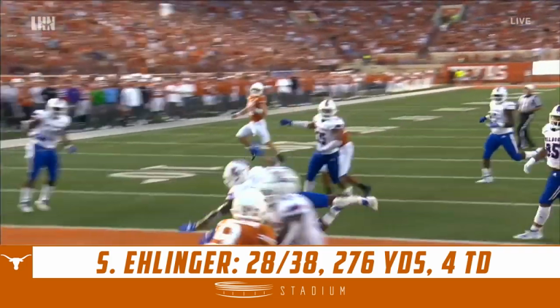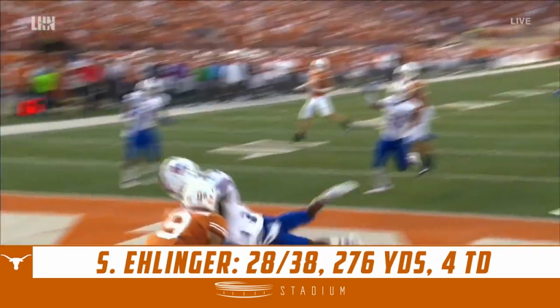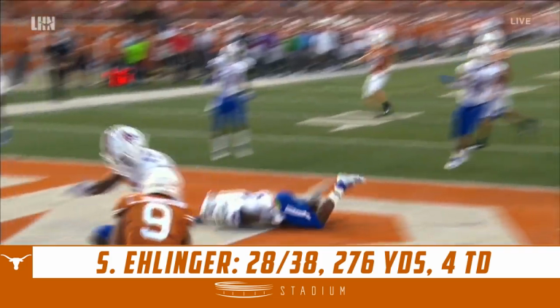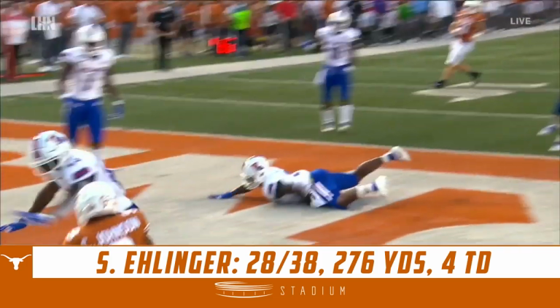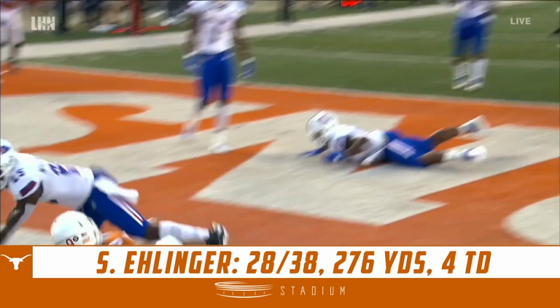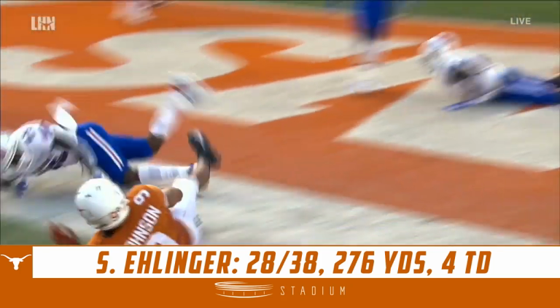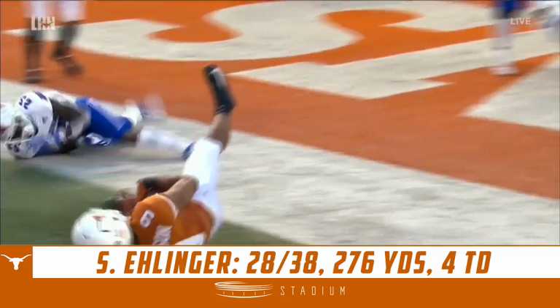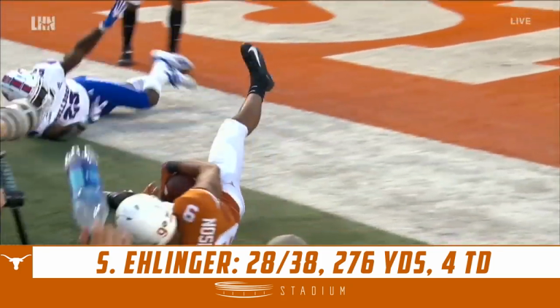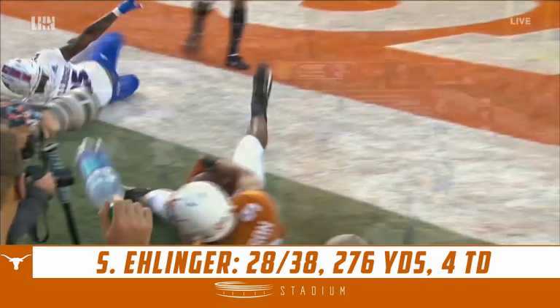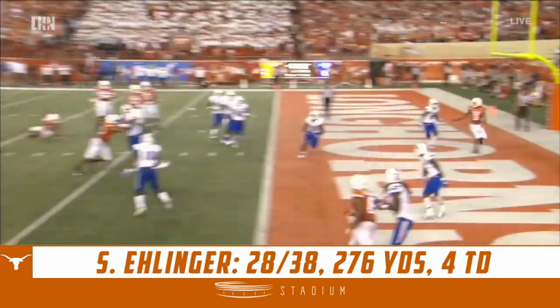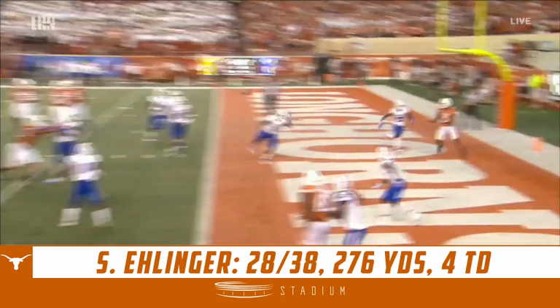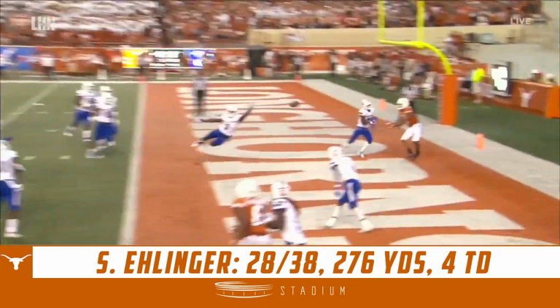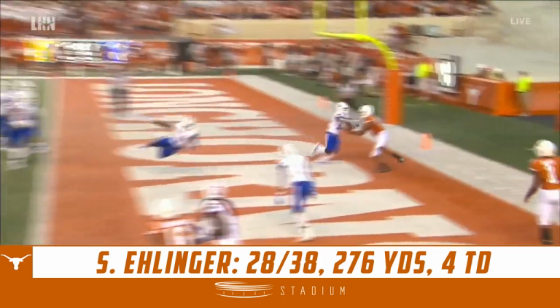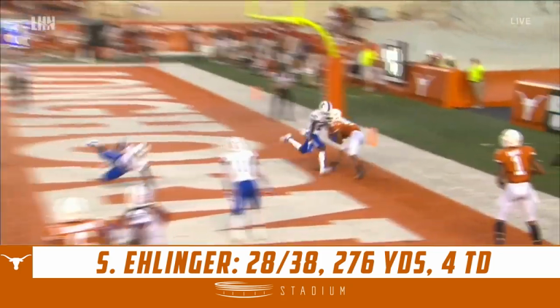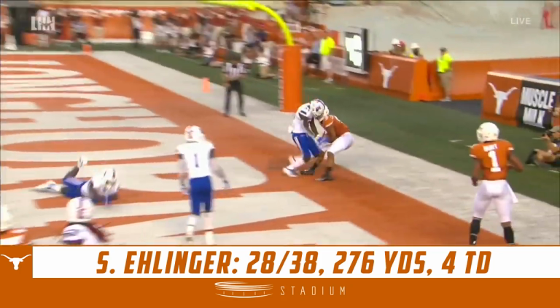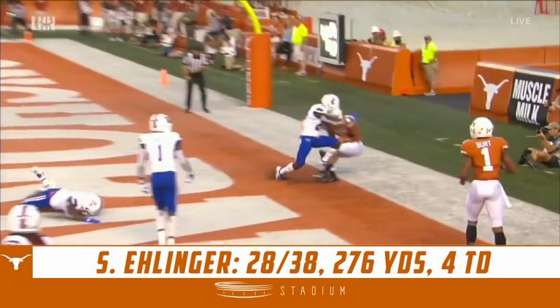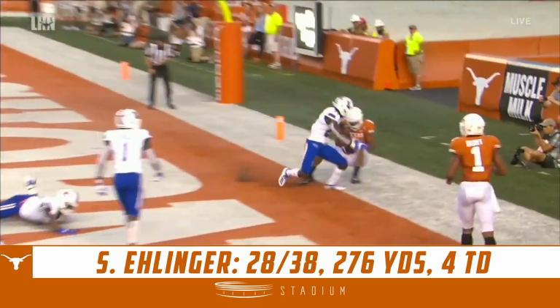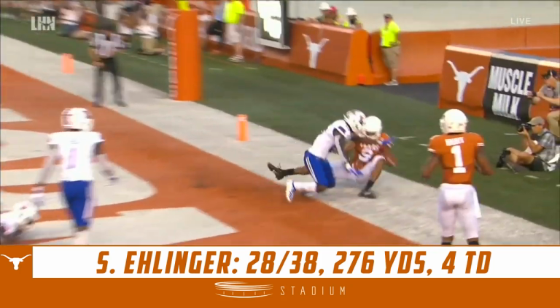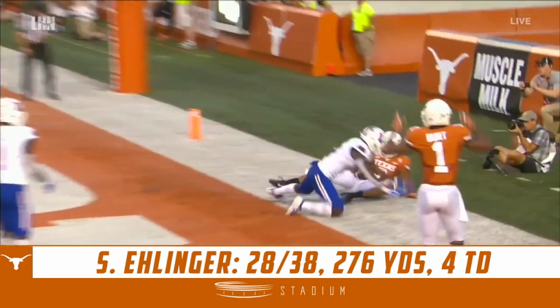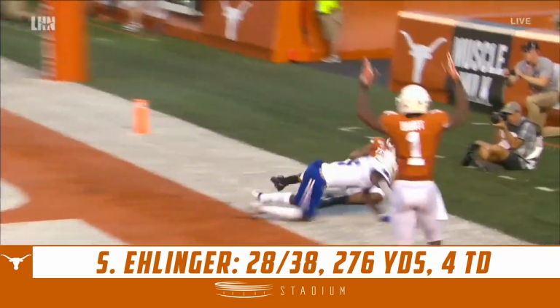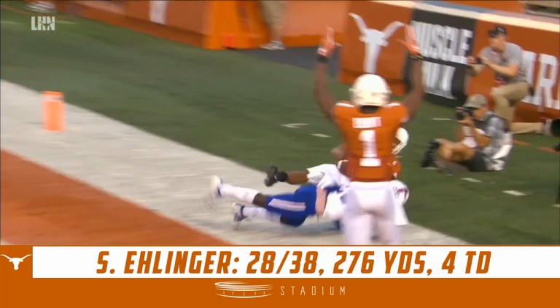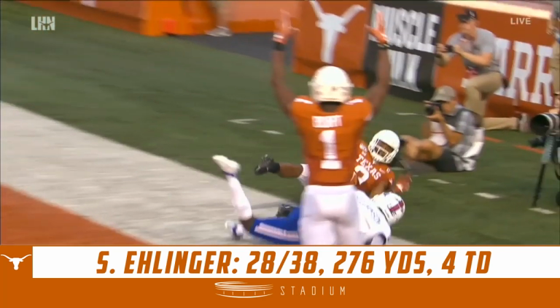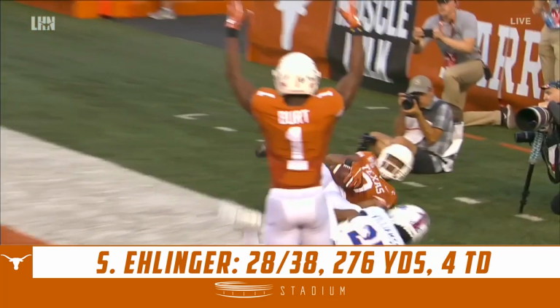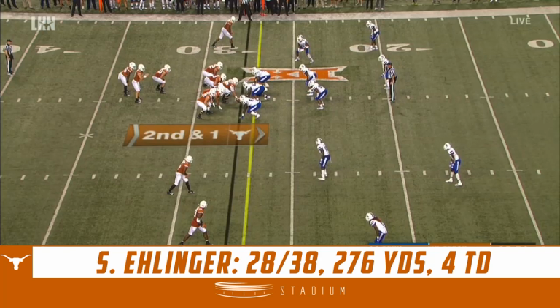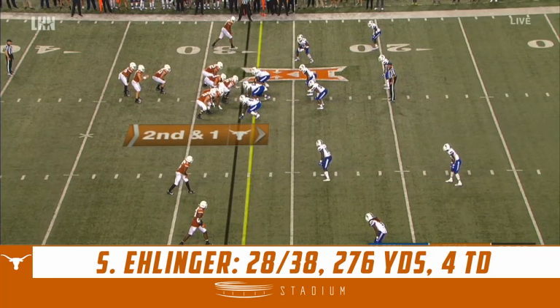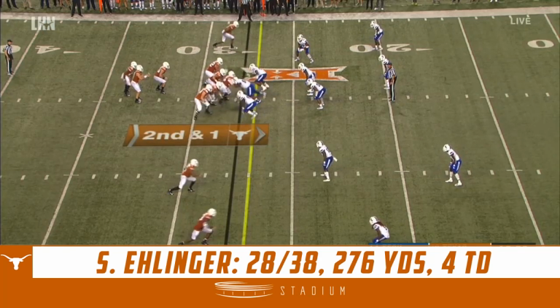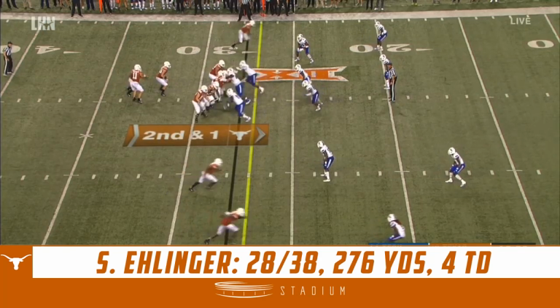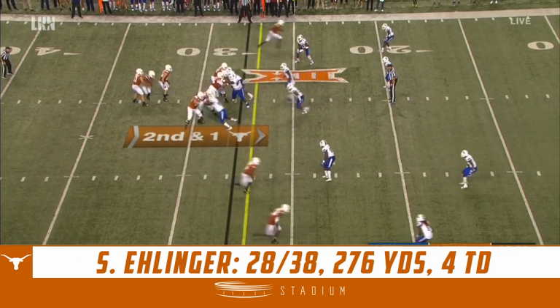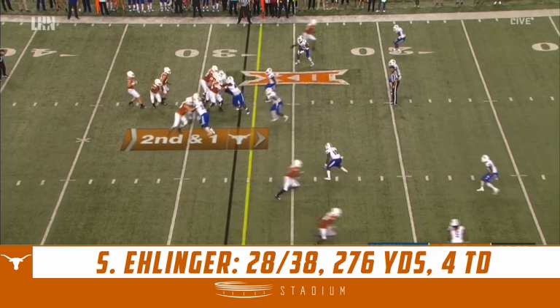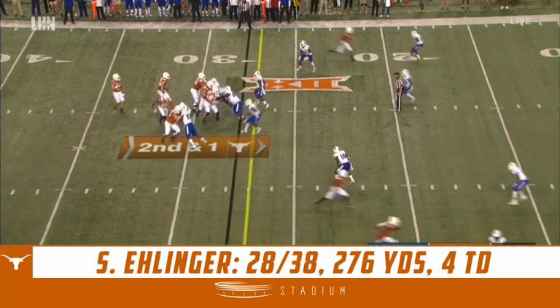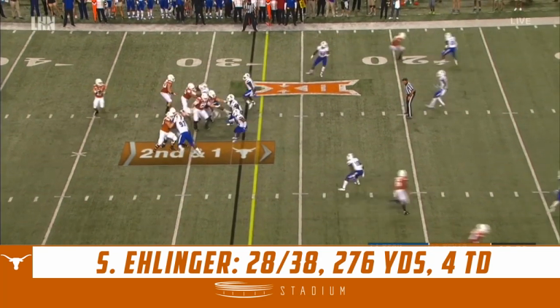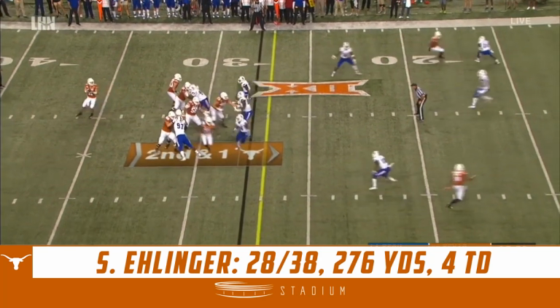Sam rolling to his right, big arm connecting with number nine for their first touchdown of the year — on Gillow and Kurt Stetter.